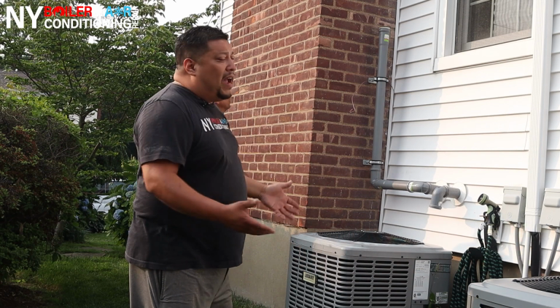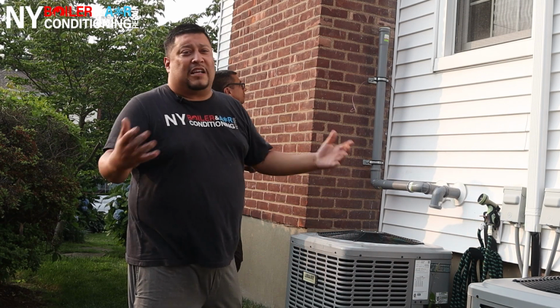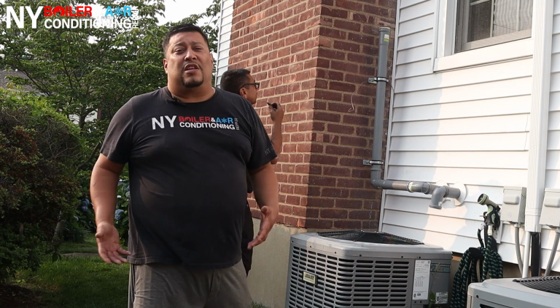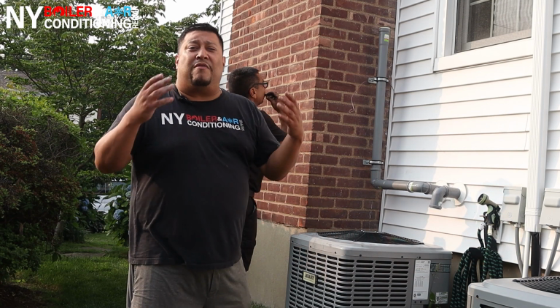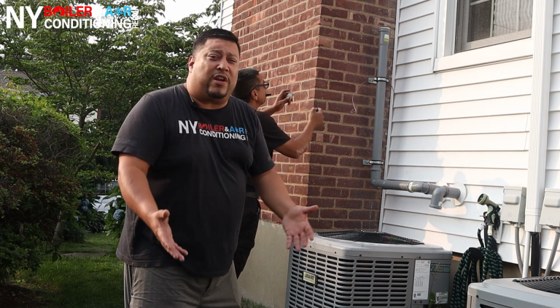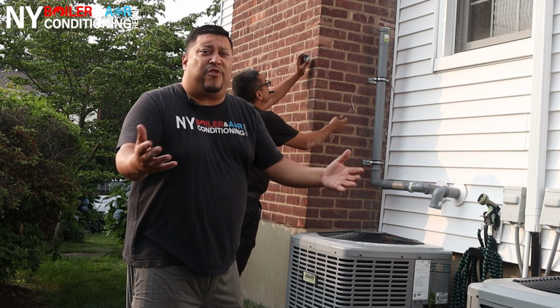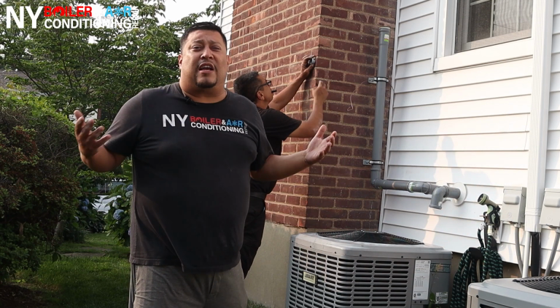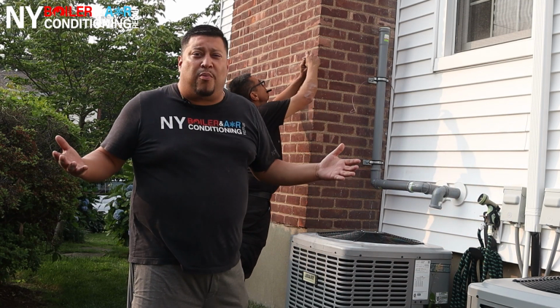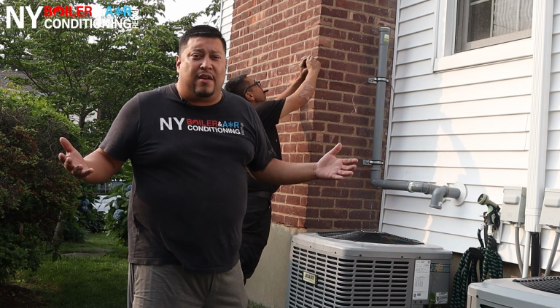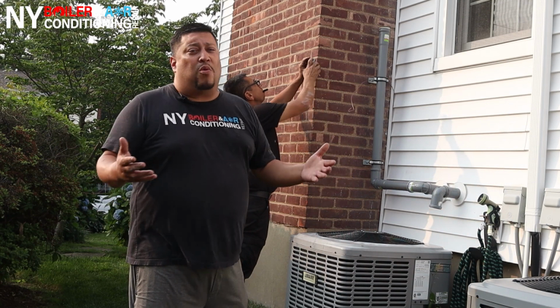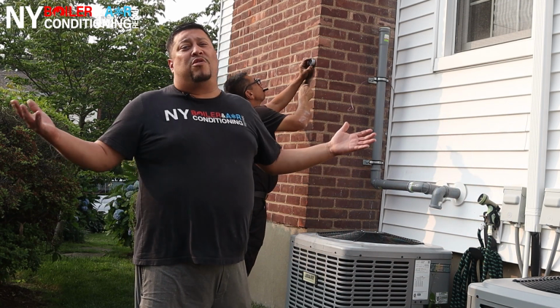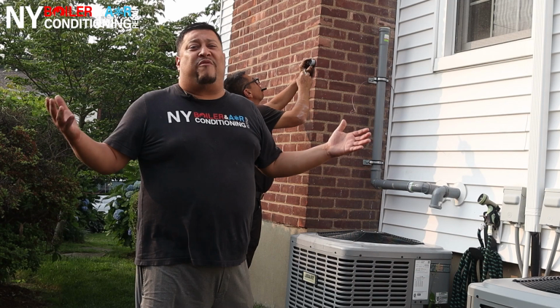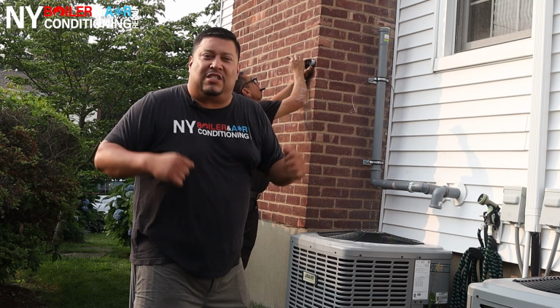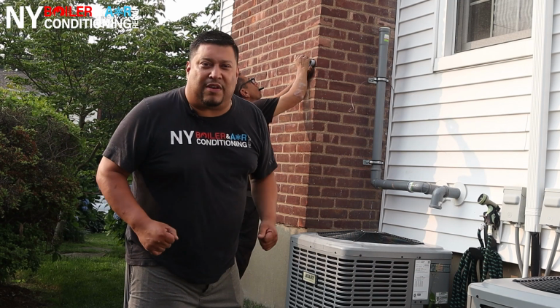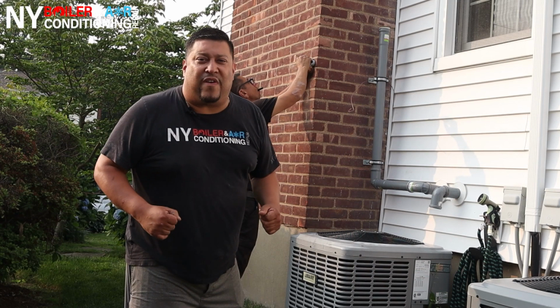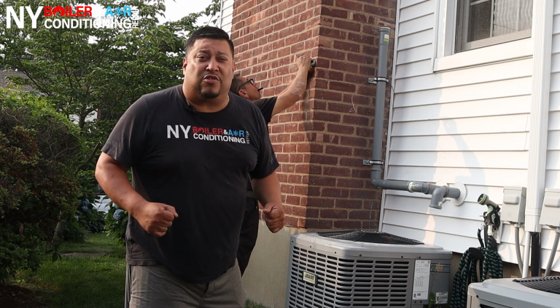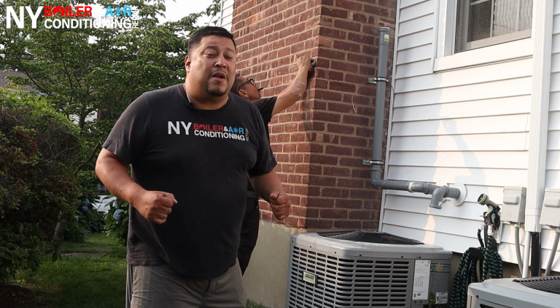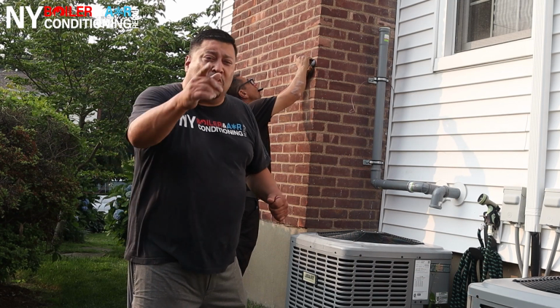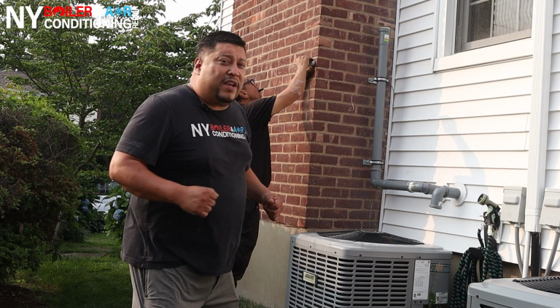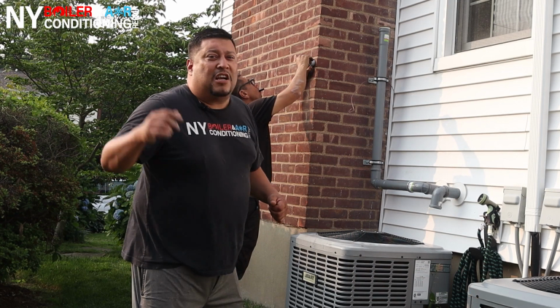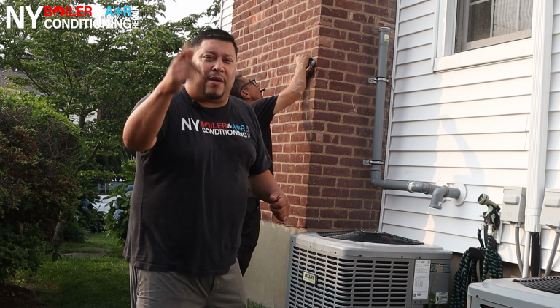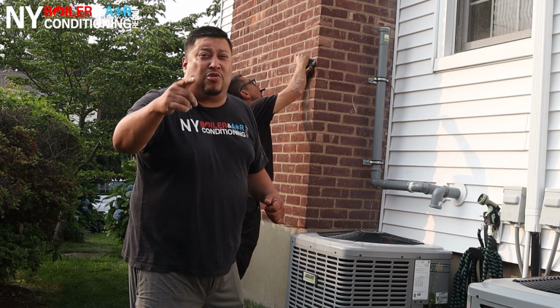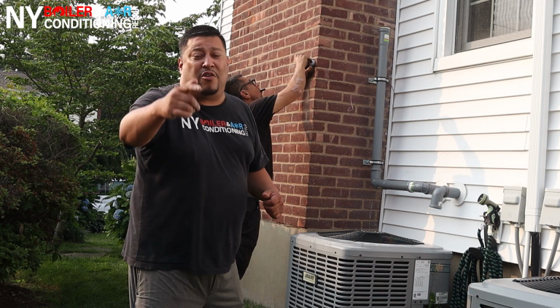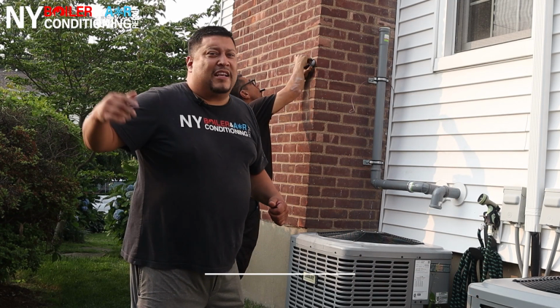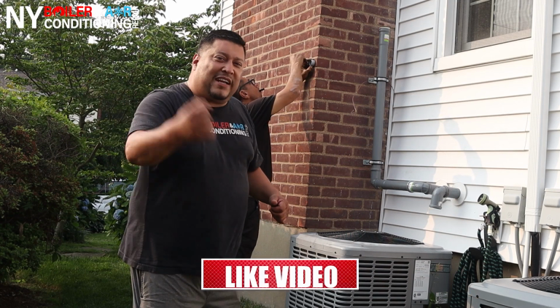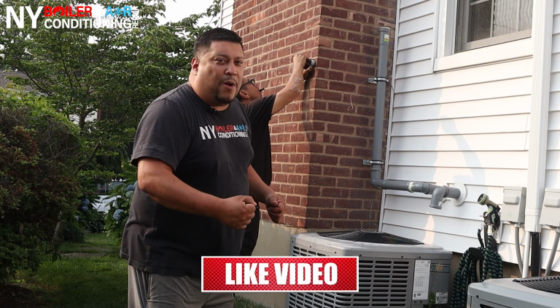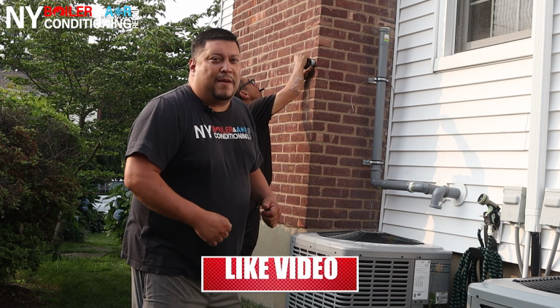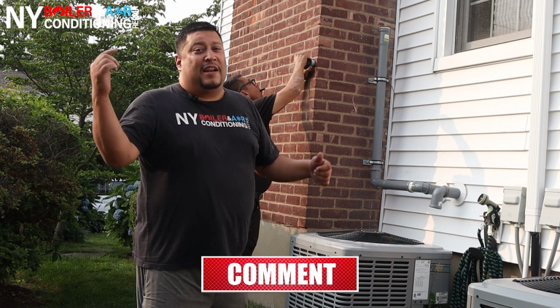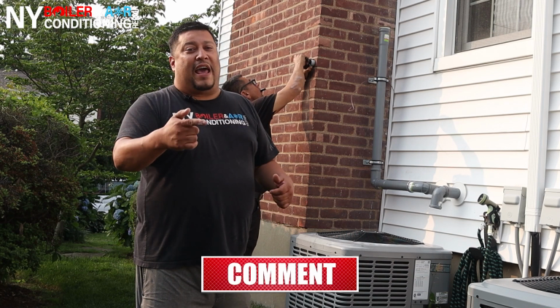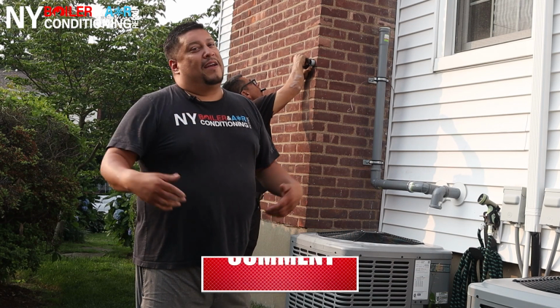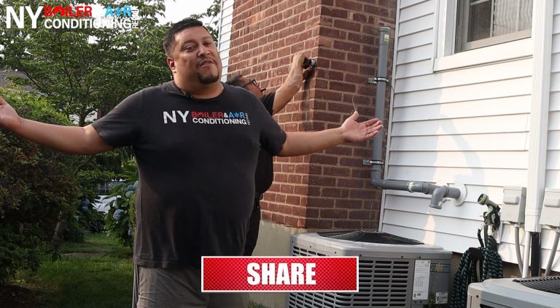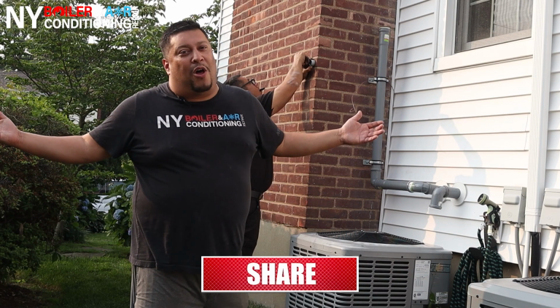If you have any questions, feel free to contact Louis the Boilerman, or call at 516-377-5200. Subscribe to our YouTube channel, smash that bell button, leave a like, and leave a comment below.